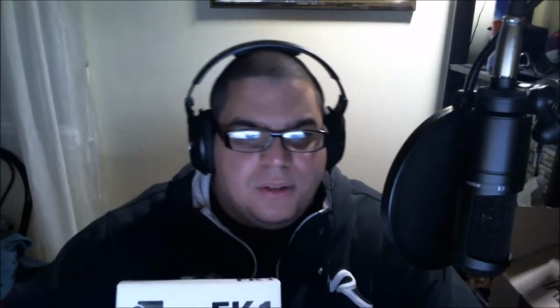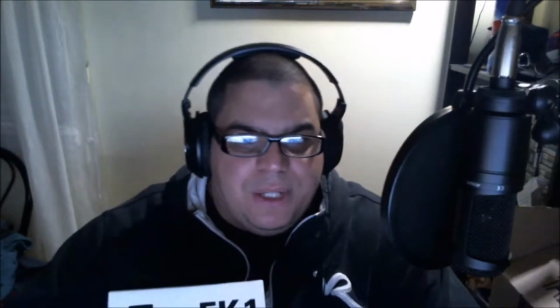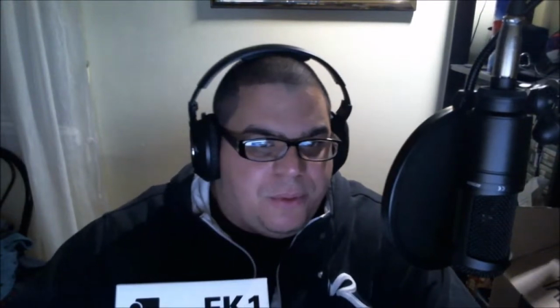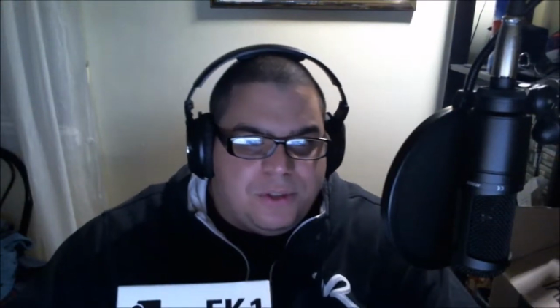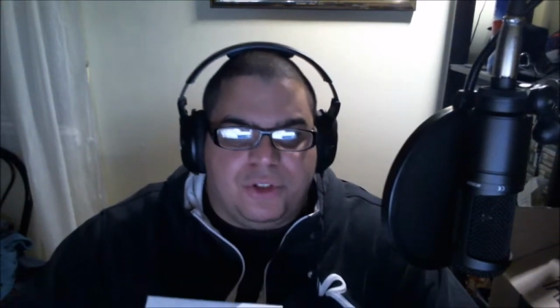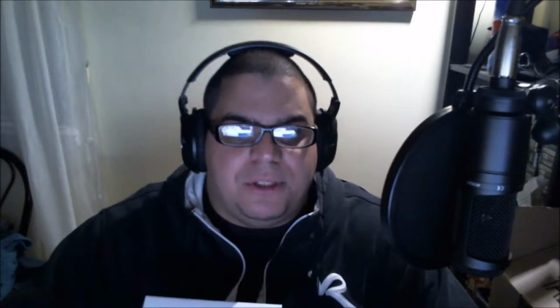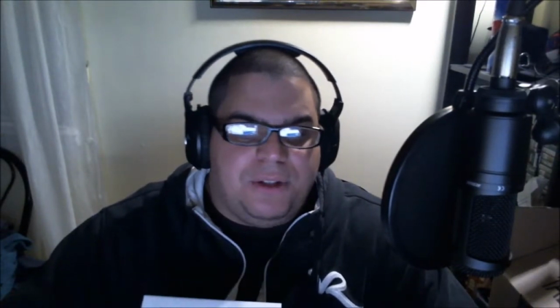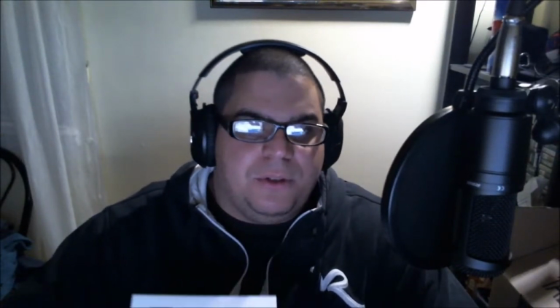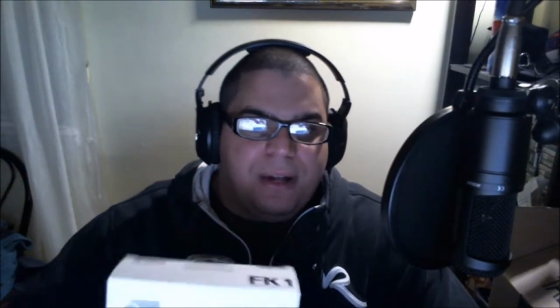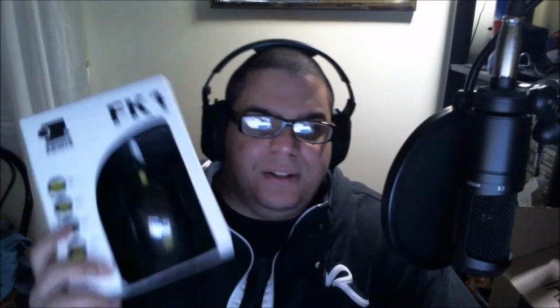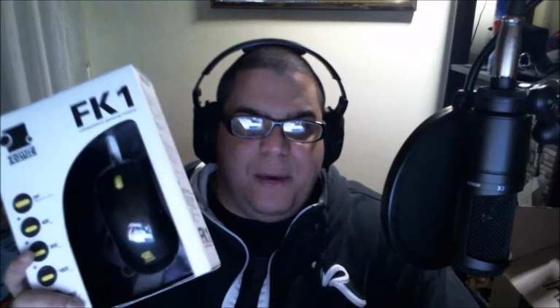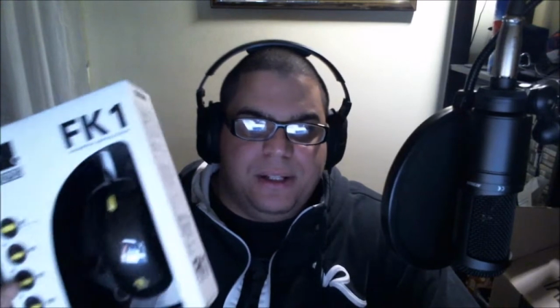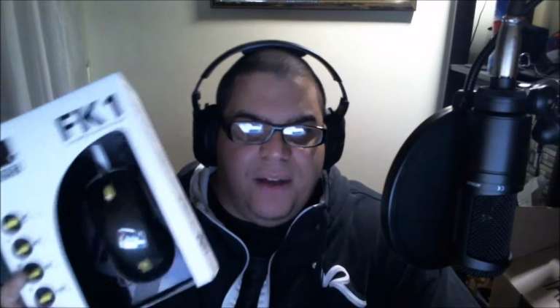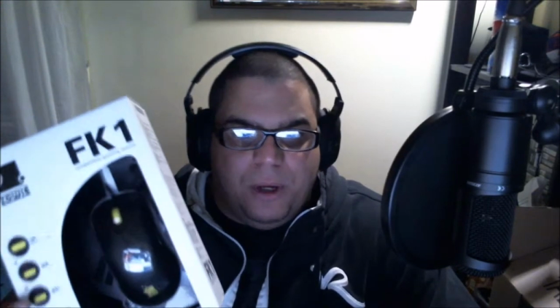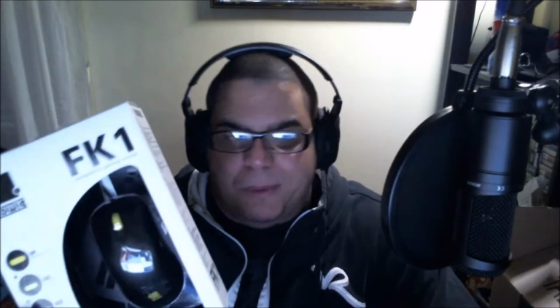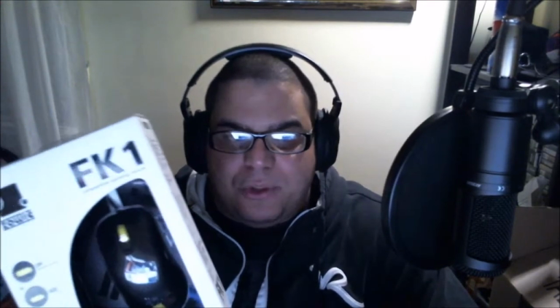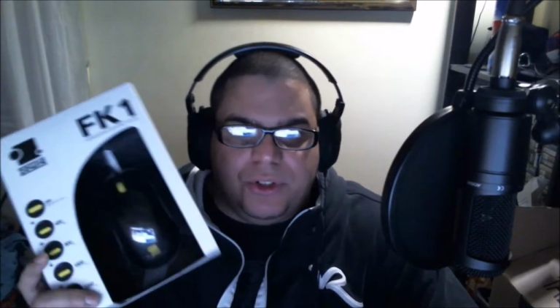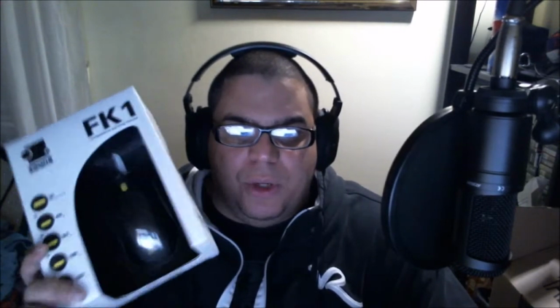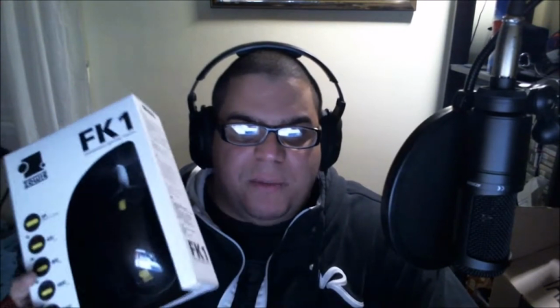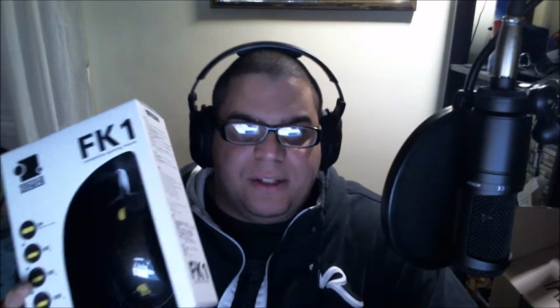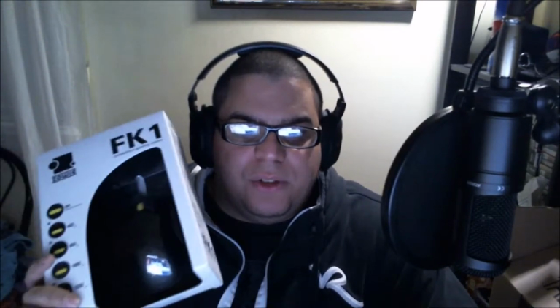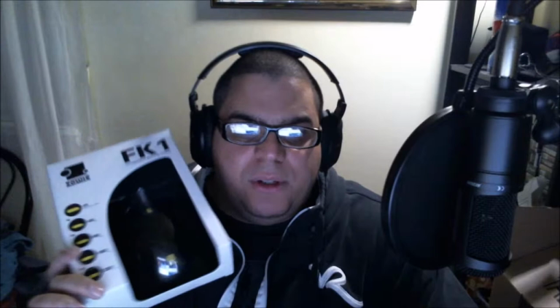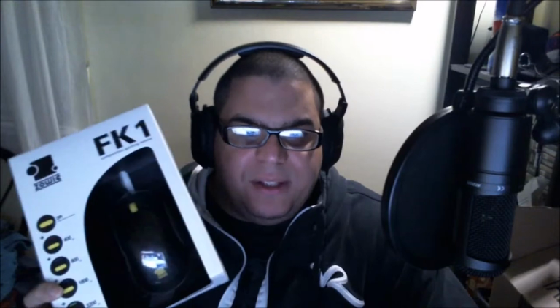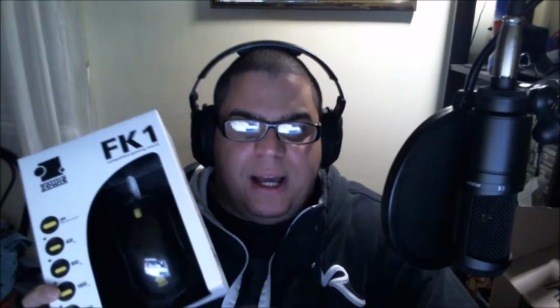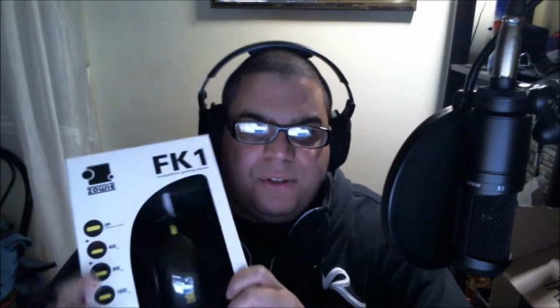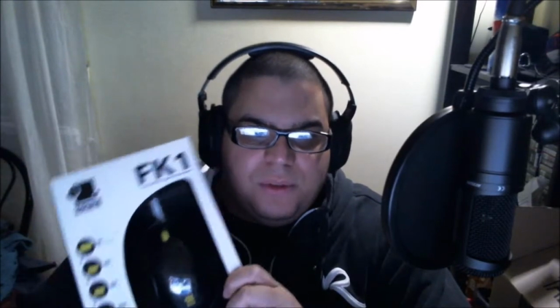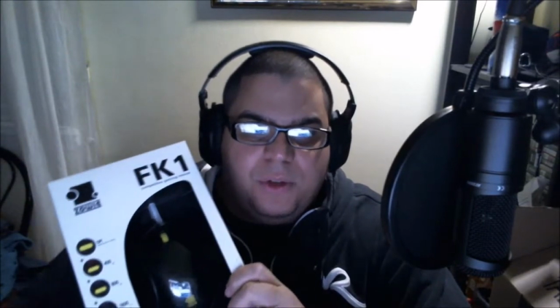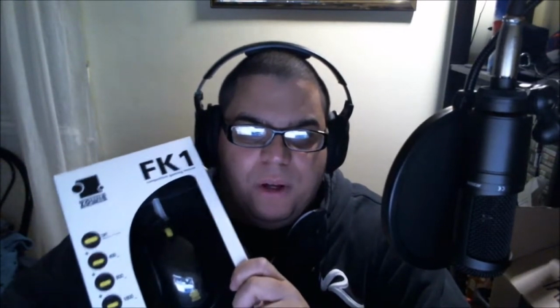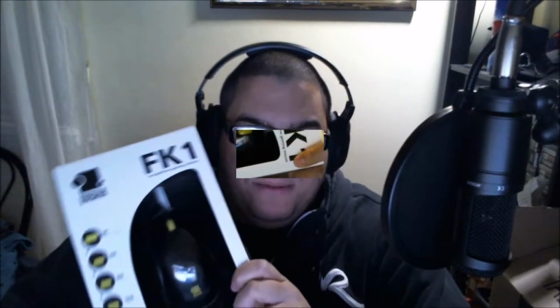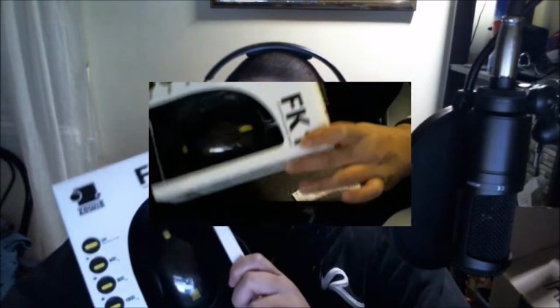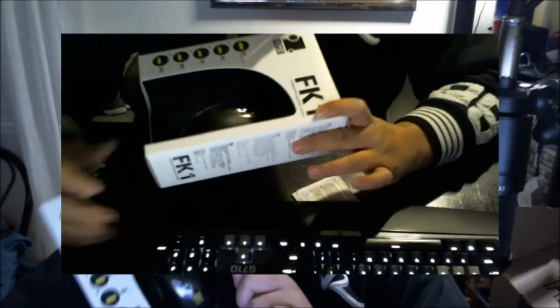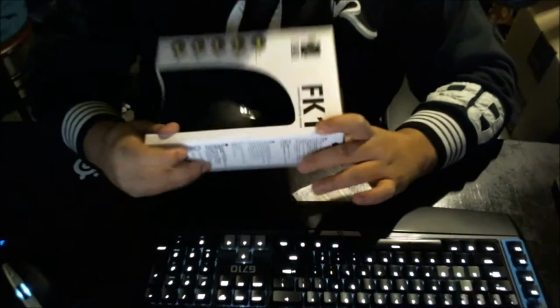Good evening ladies and gentlemen, welcome to my YouTube channel. Today we're going to do the unboxing of the Zowie FK1 gaming mouse. So stay tuned guys, let's move on and unbox this.